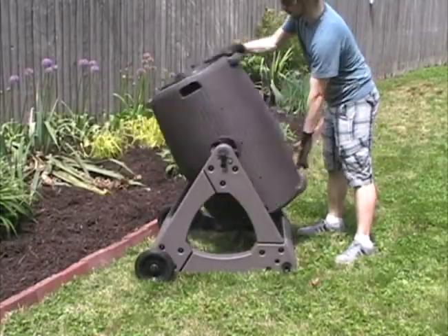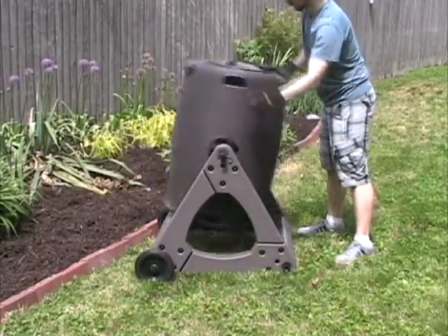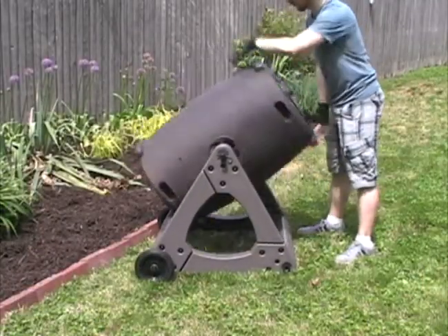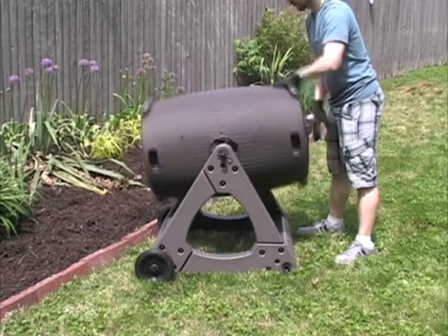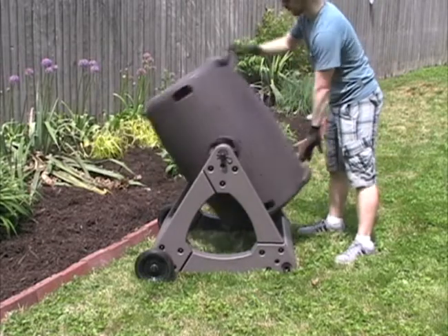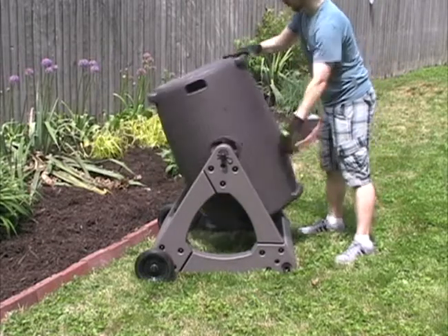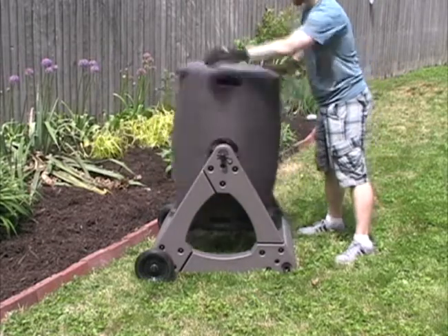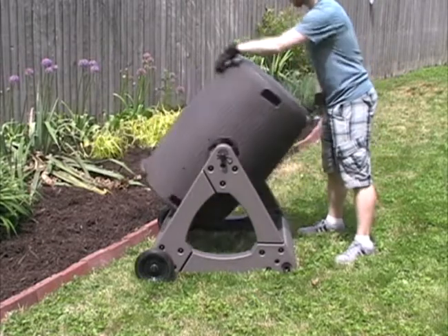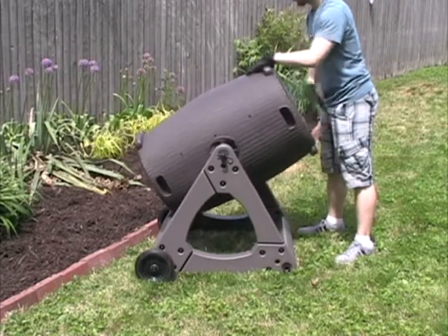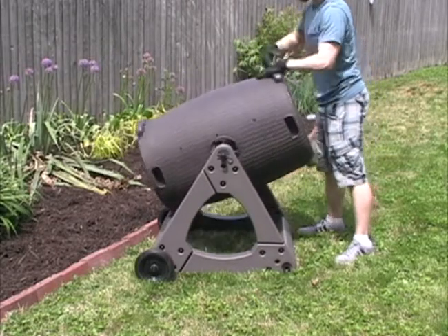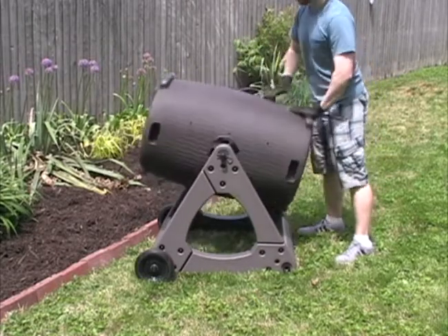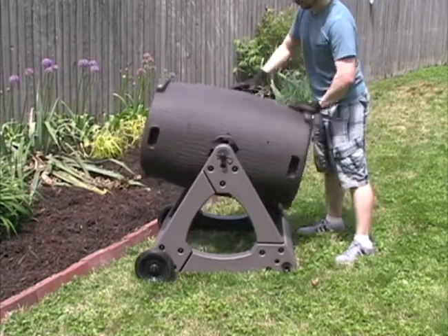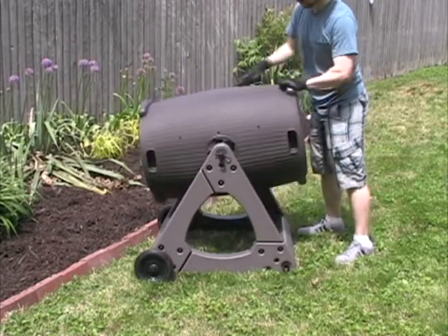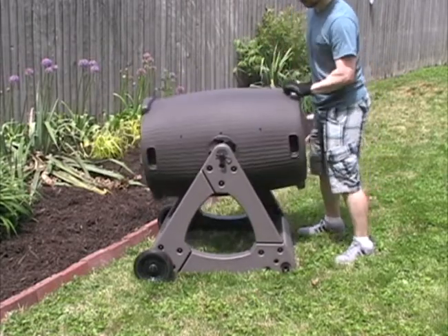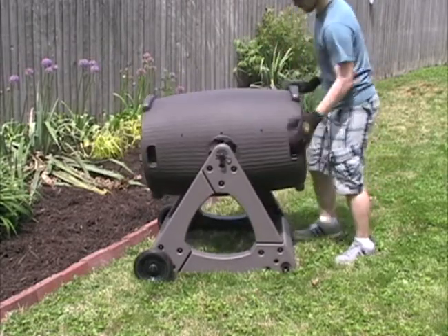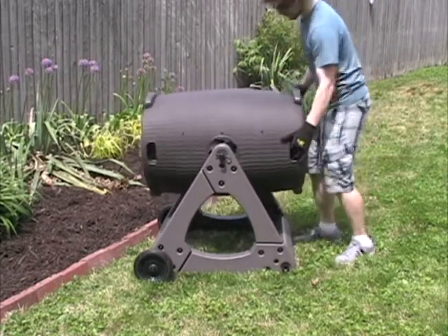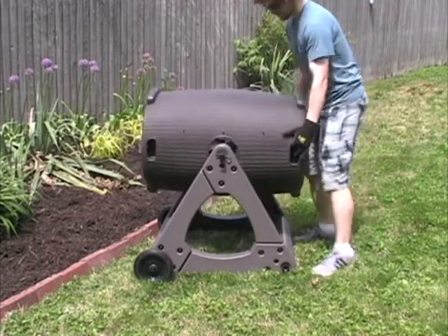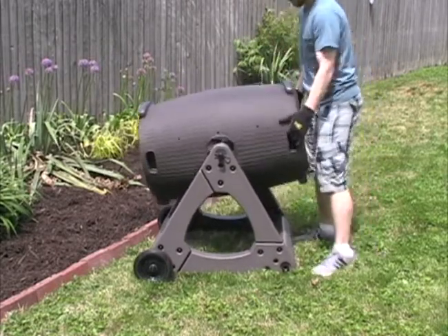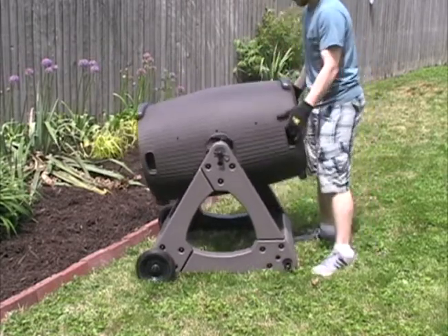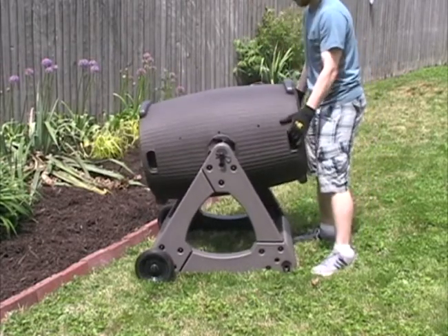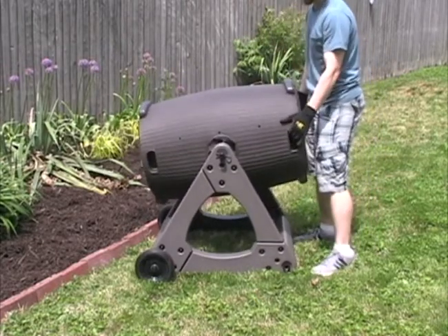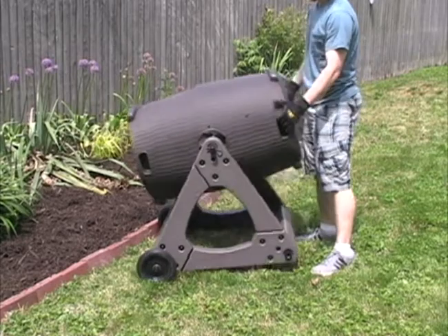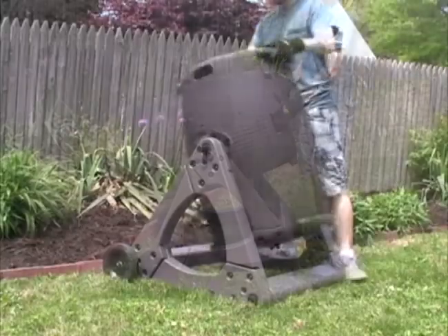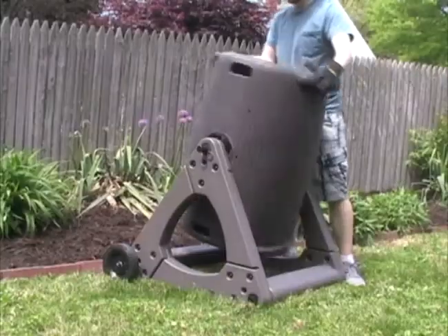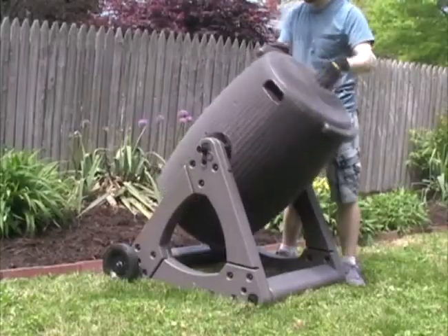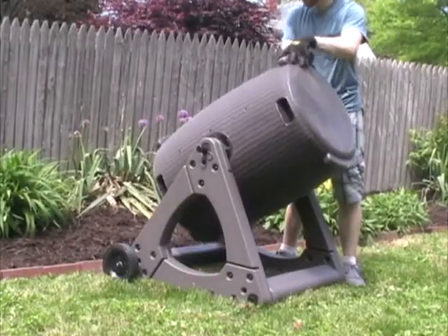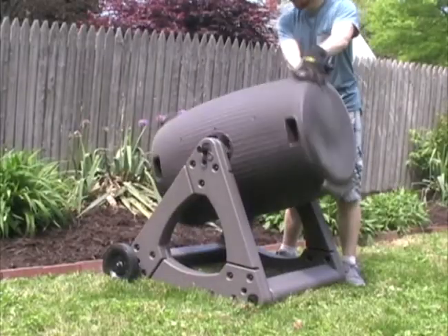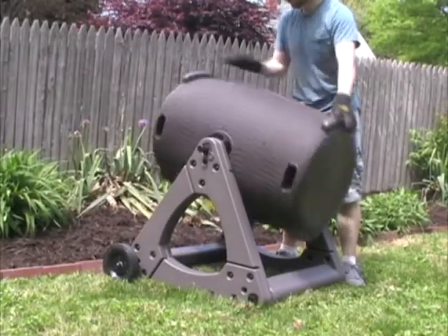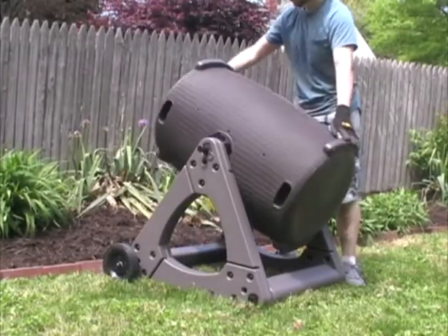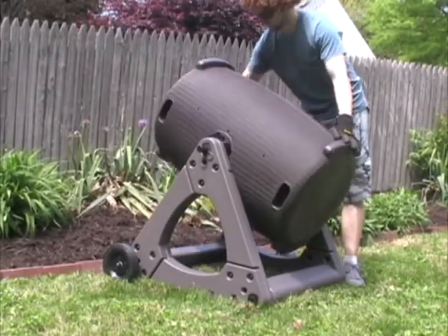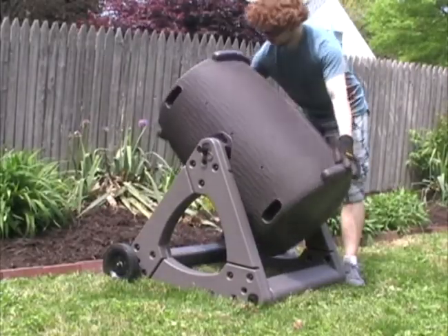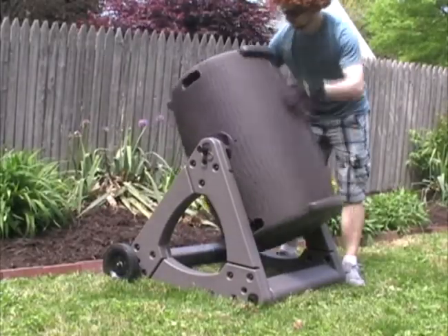The most compelling feature of the Windsor is the RotoLok system. This system only allows the composter to turn in one direction, so it's easier to tumble when weighed down. You know when the bin is locked by an audible clacking sound.